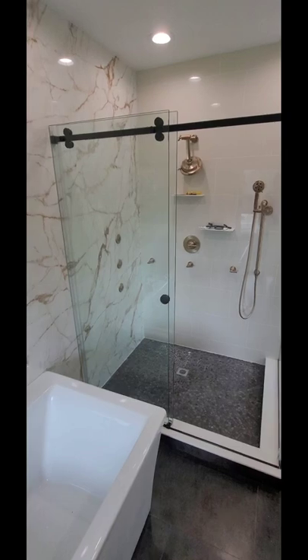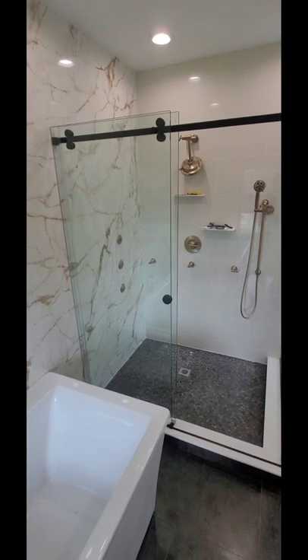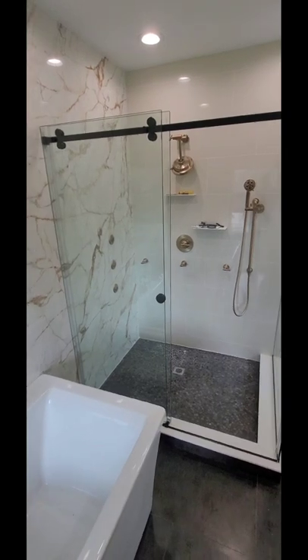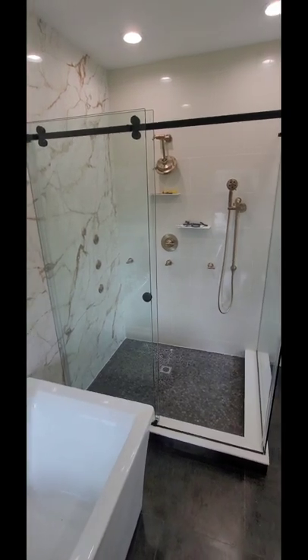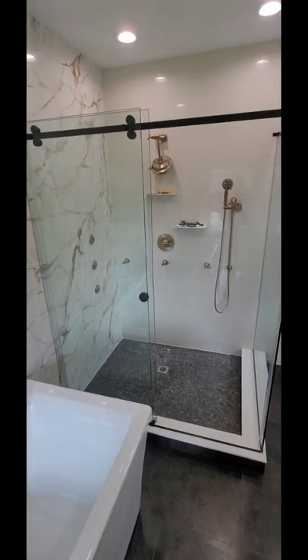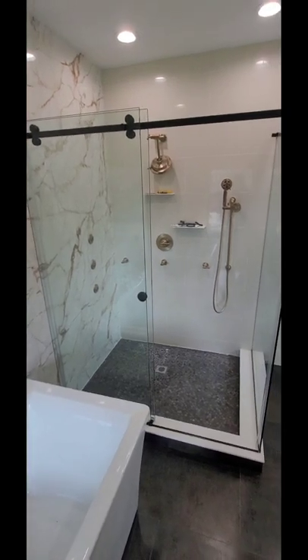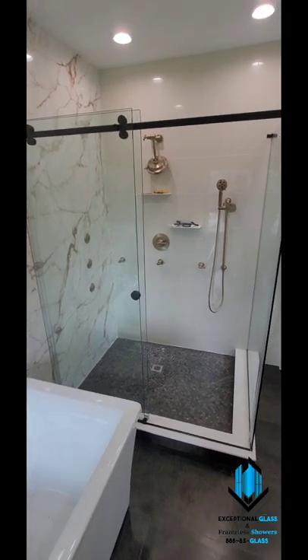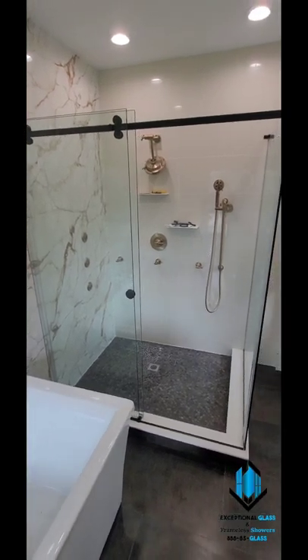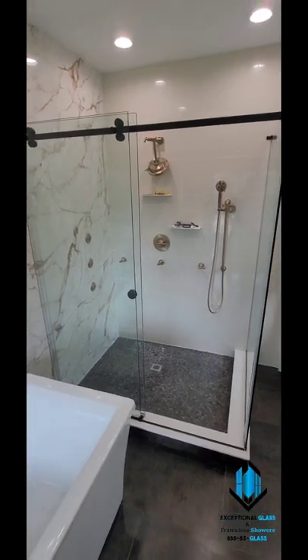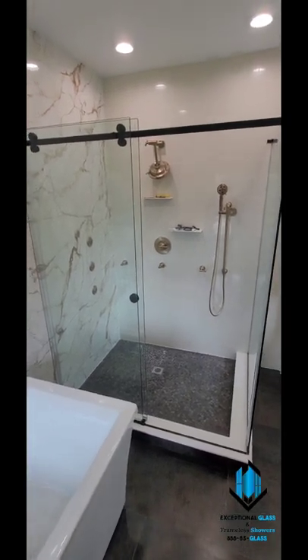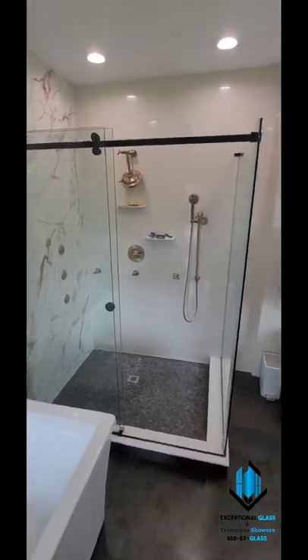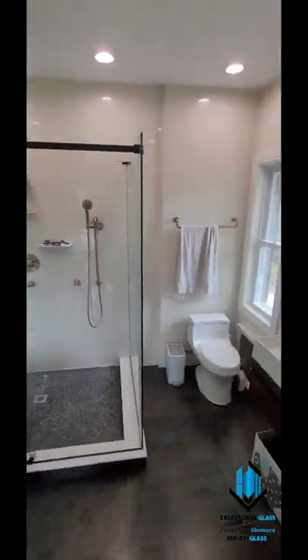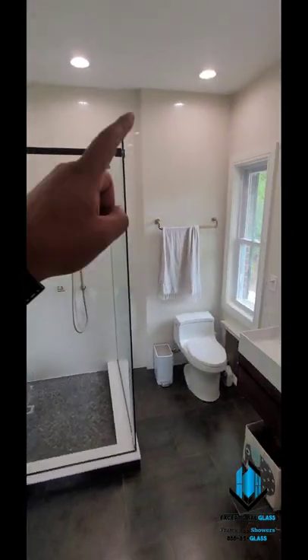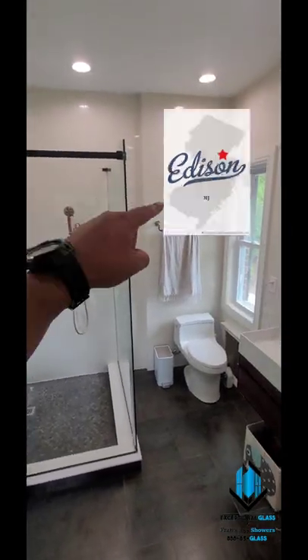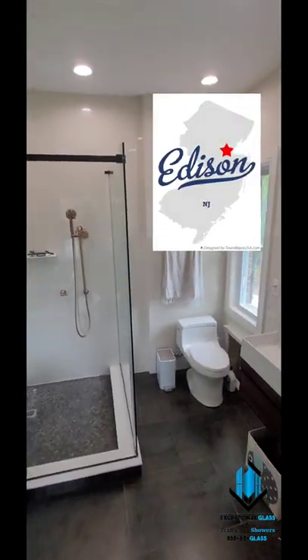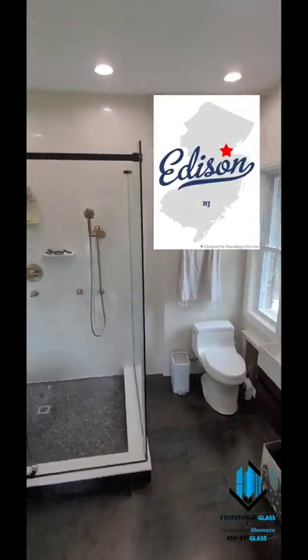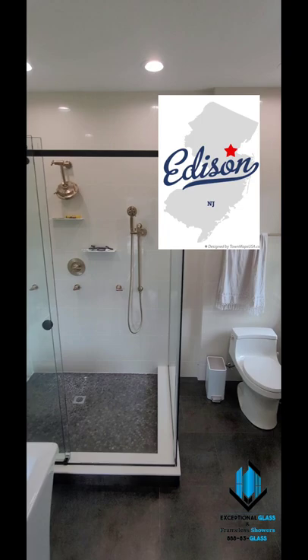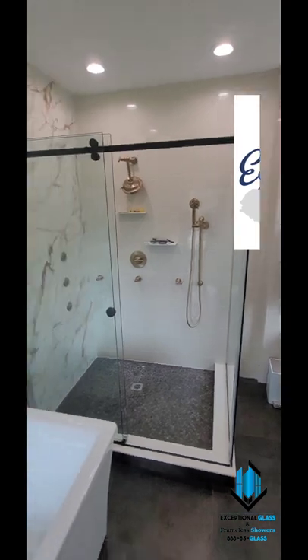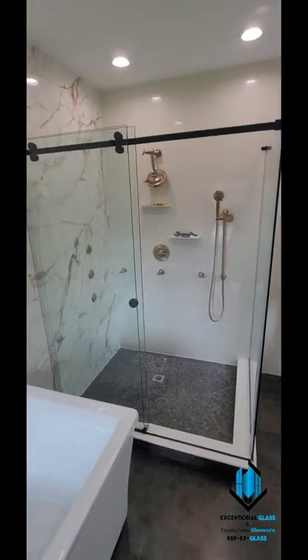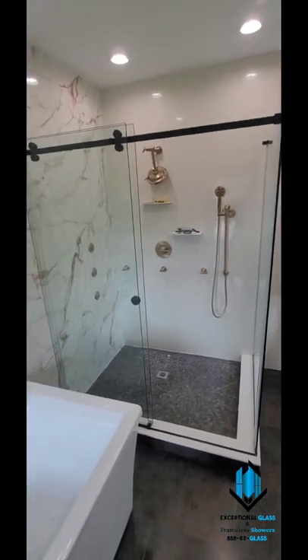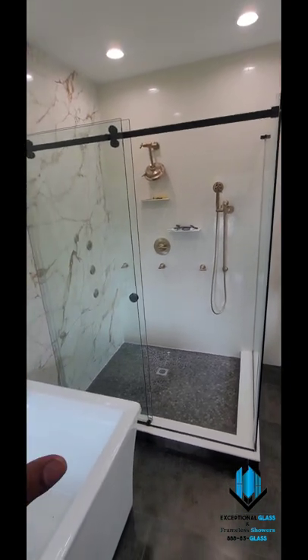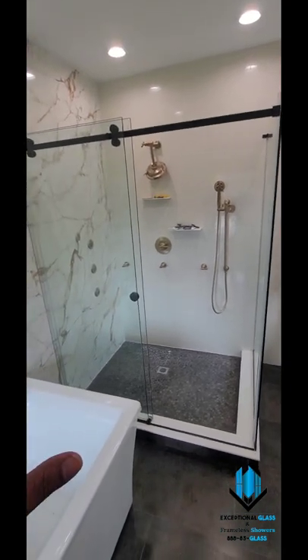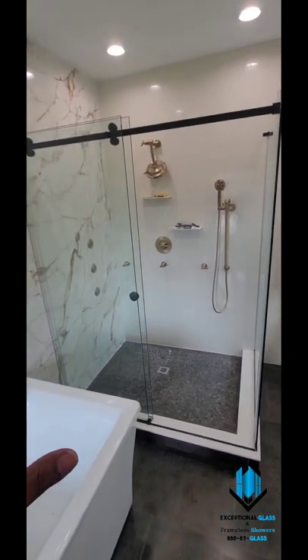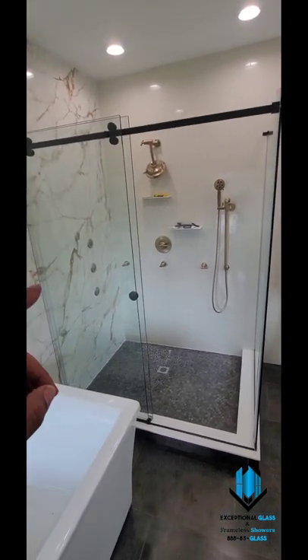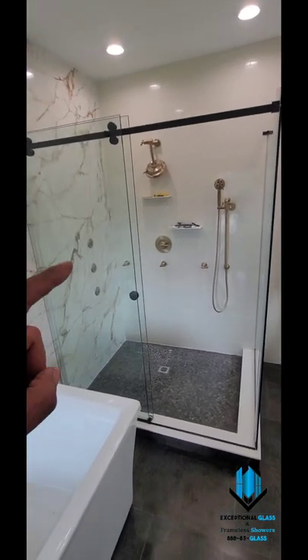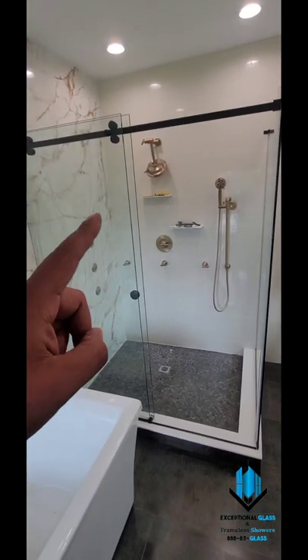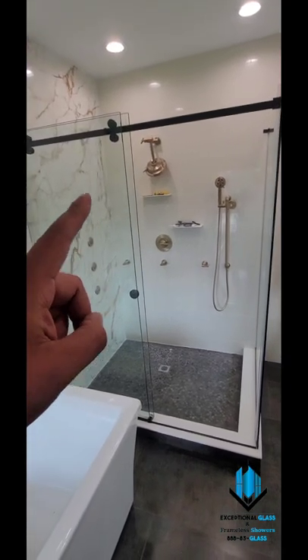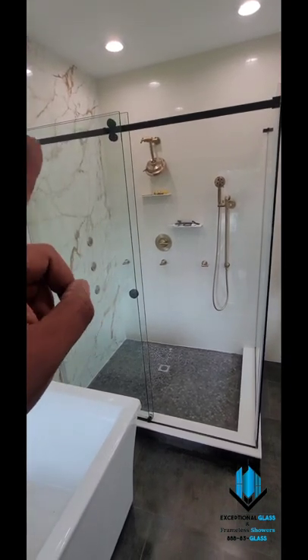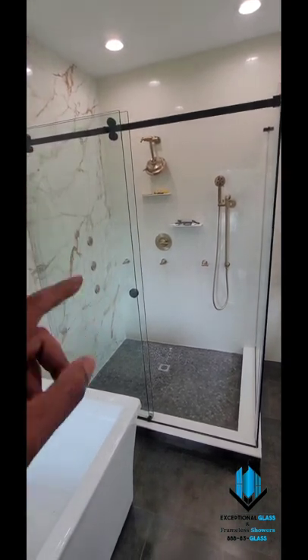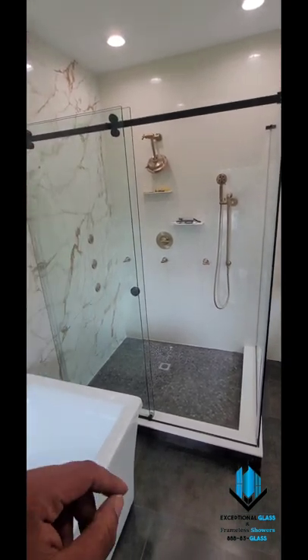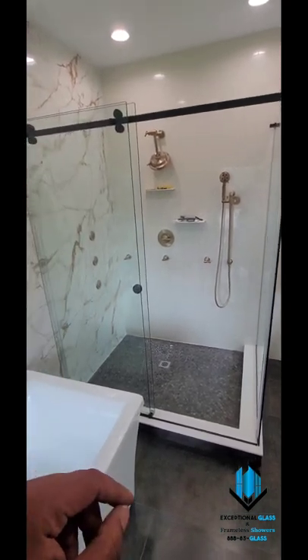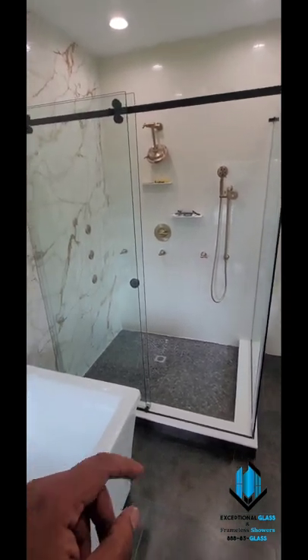Hey guys, it's Ben with Exception Glass, 888-83Glass. Today we're in Edison, New Jersey. We have just completed a custom corner enclosure. We used matte black for this project.